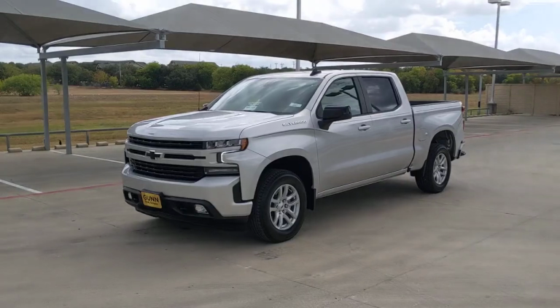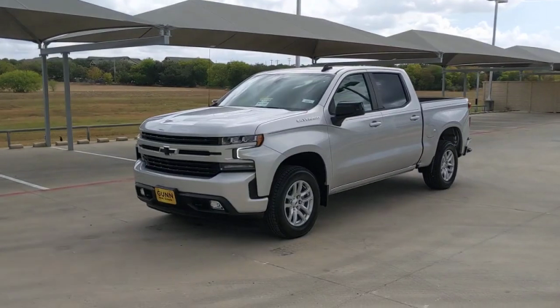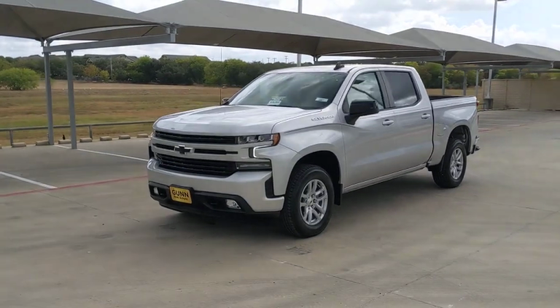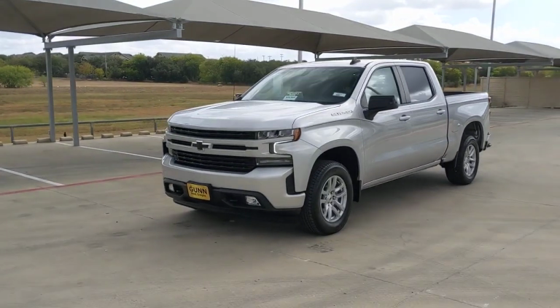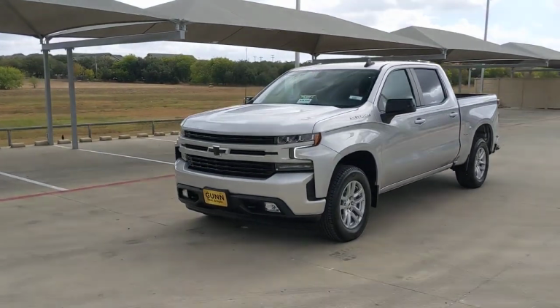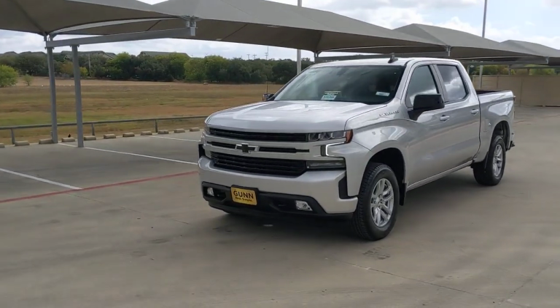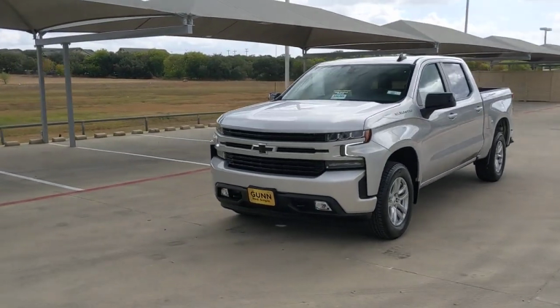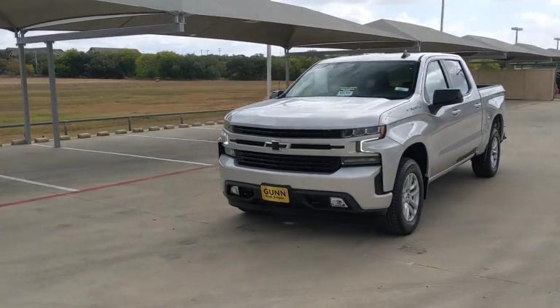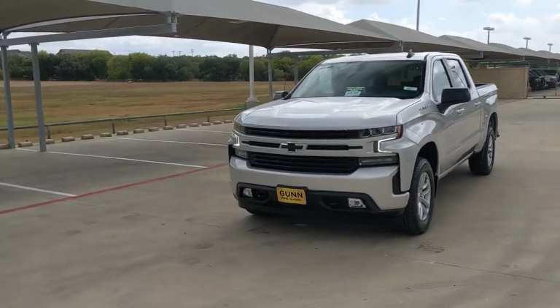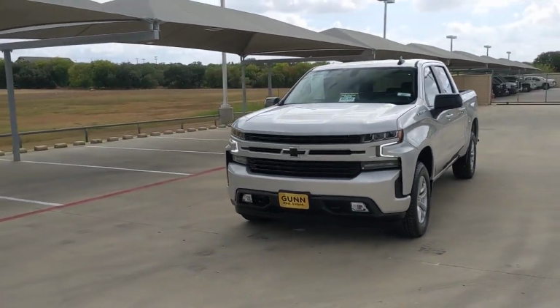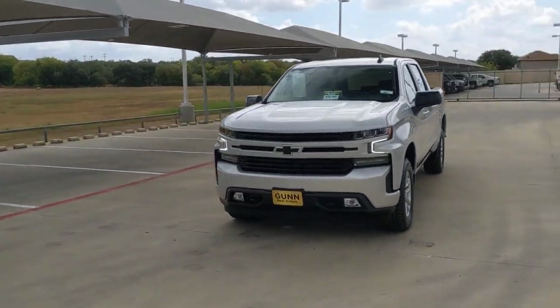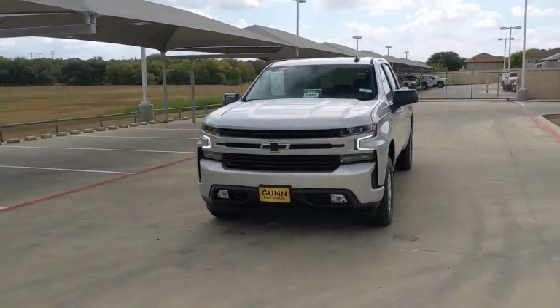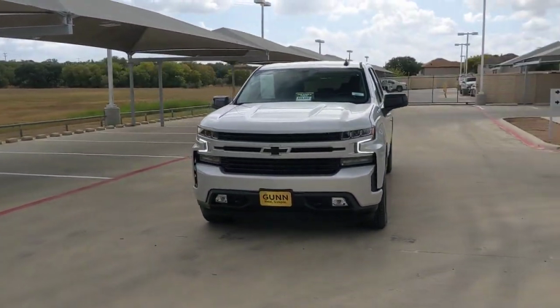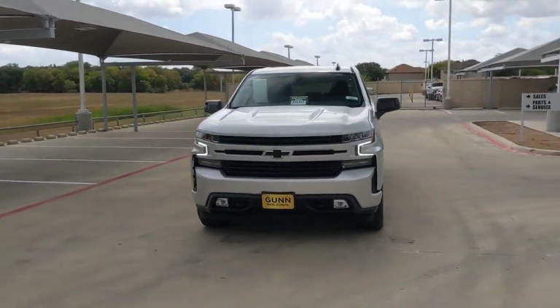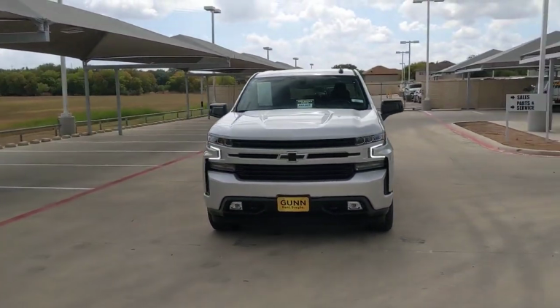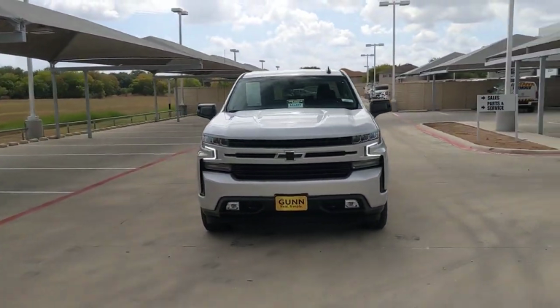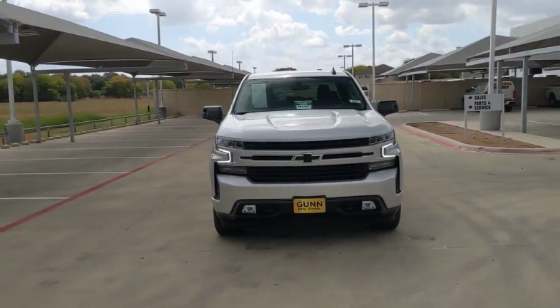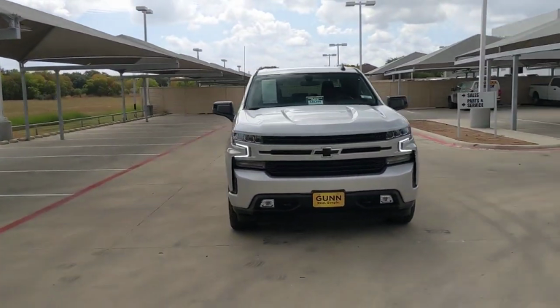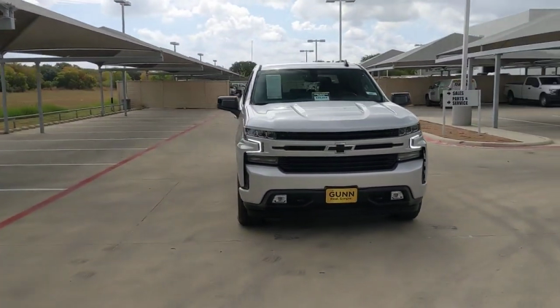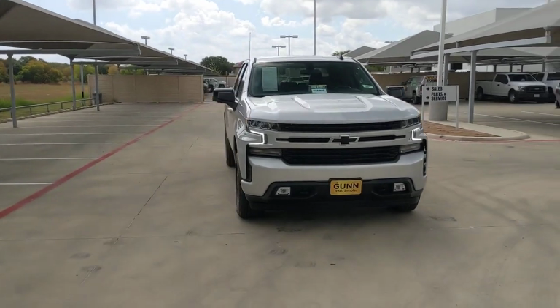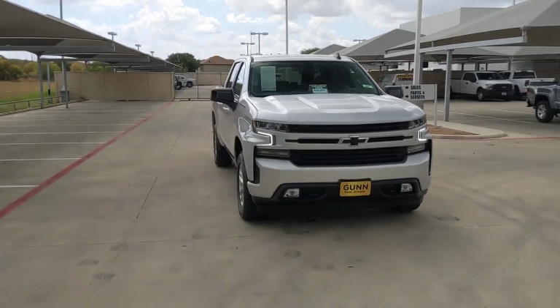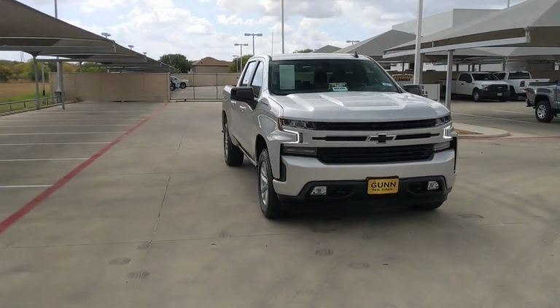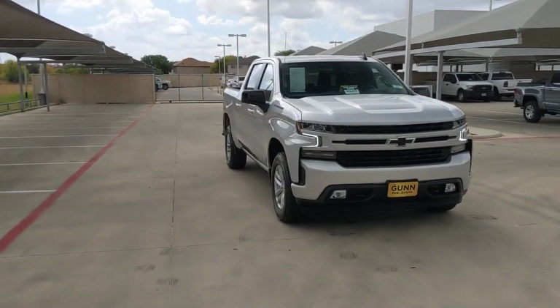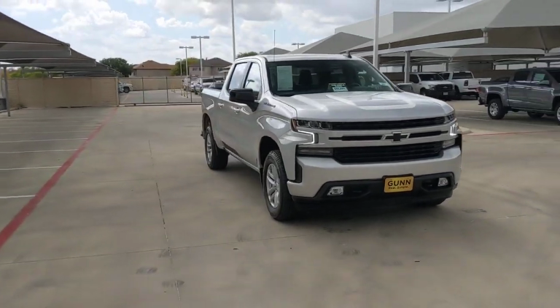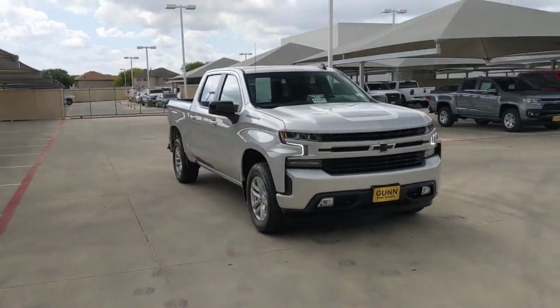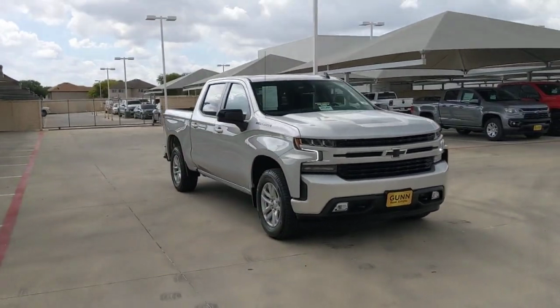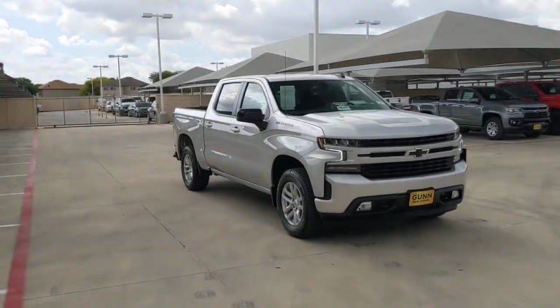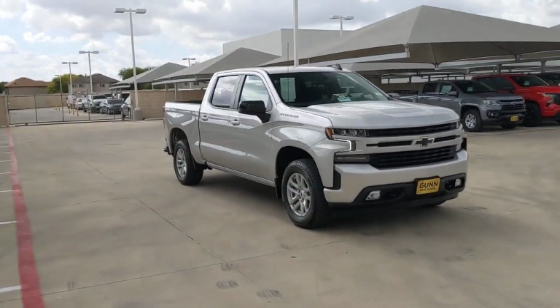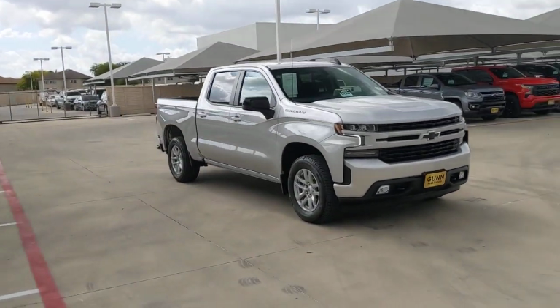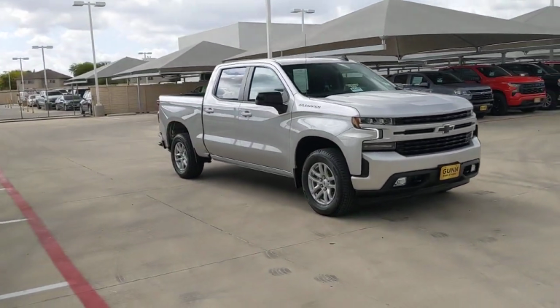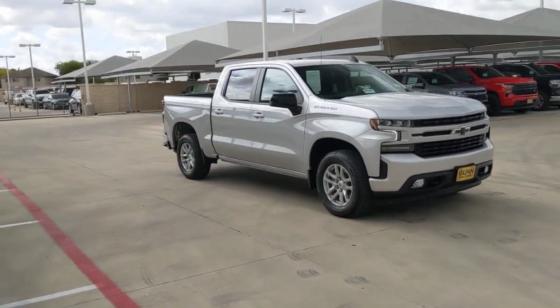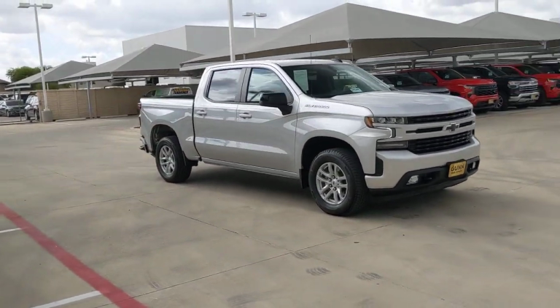Hop into the 2022 Chevrolet Silverado. This vehicle is an outstanding buy with fewer than 10,000 miles on the odometer.